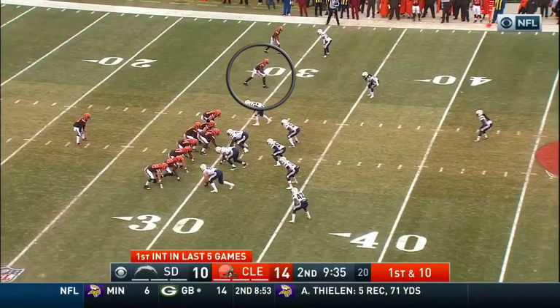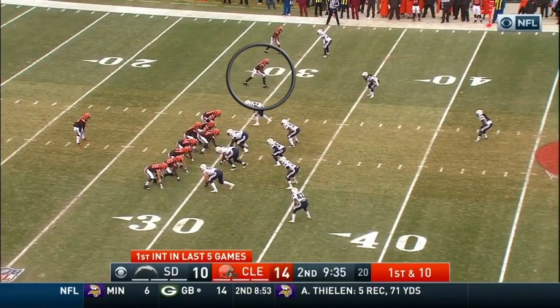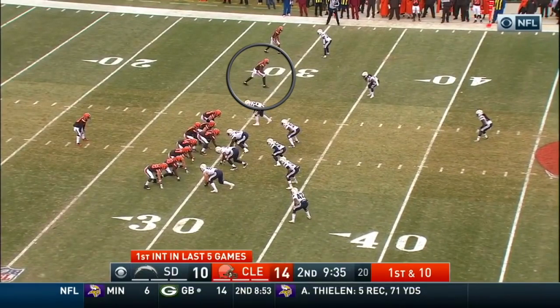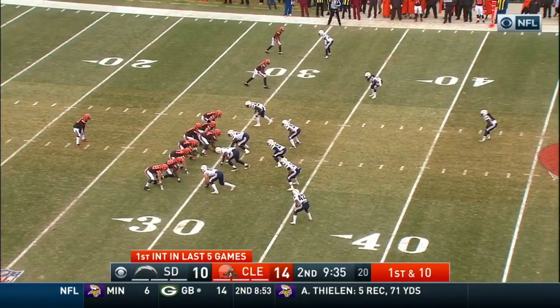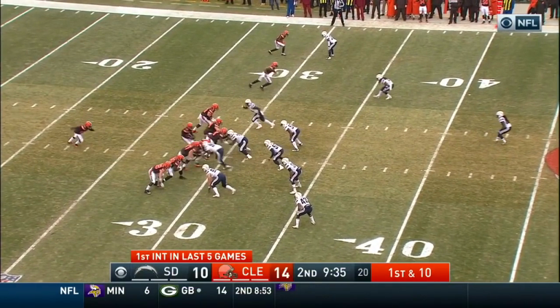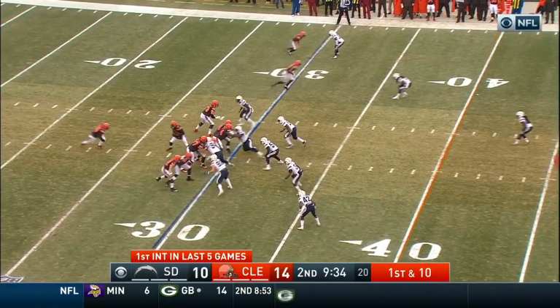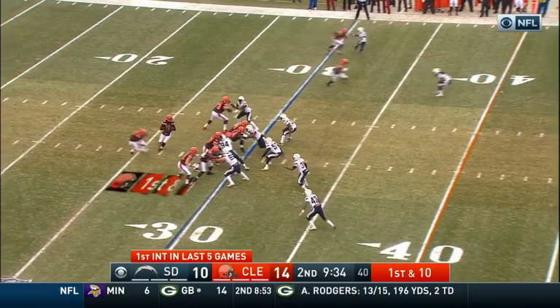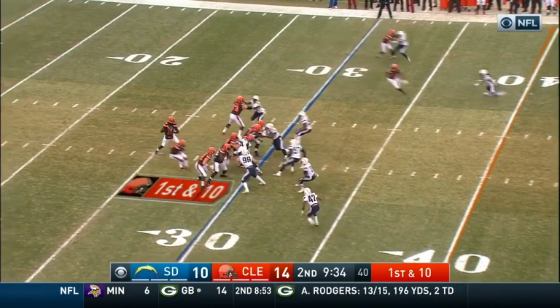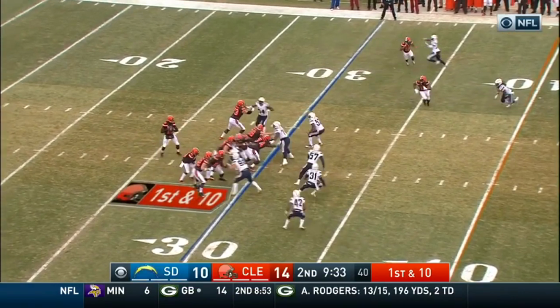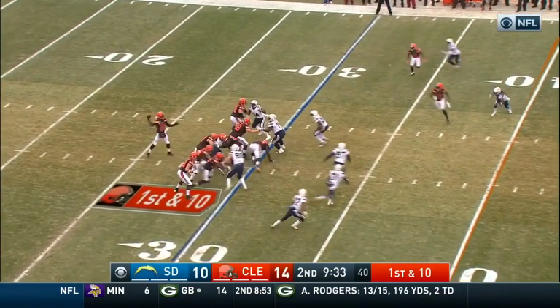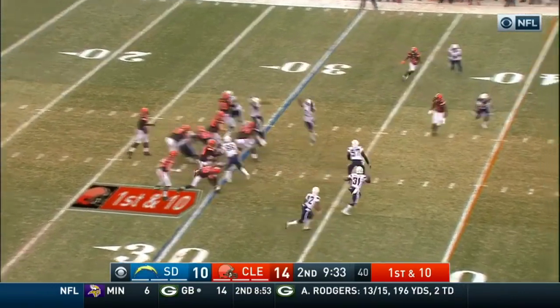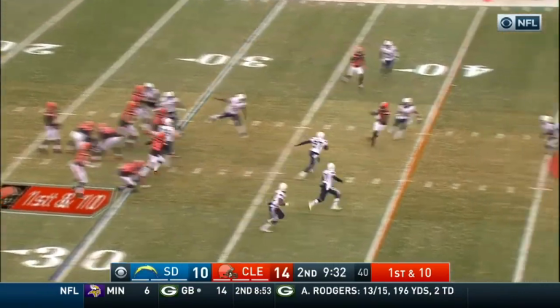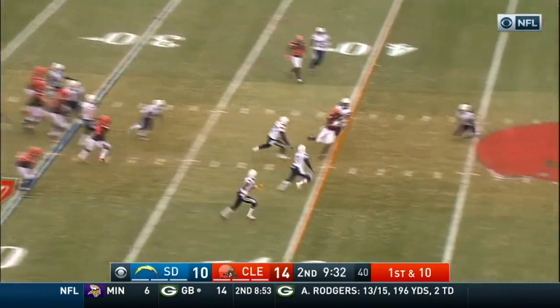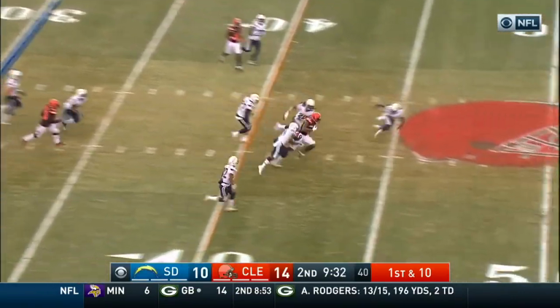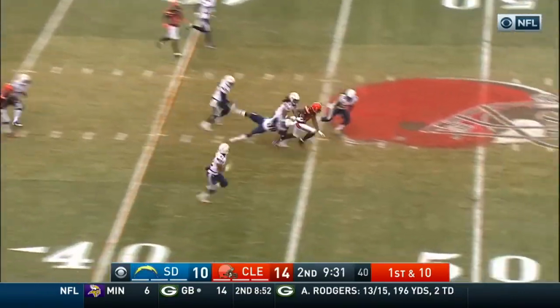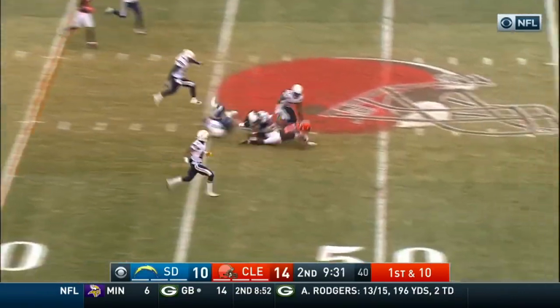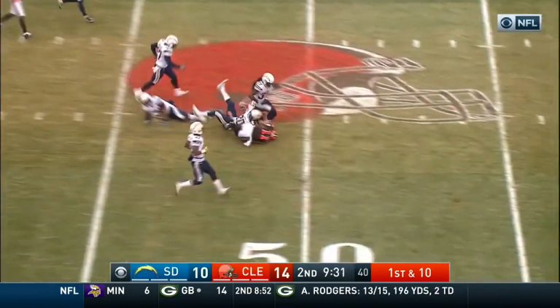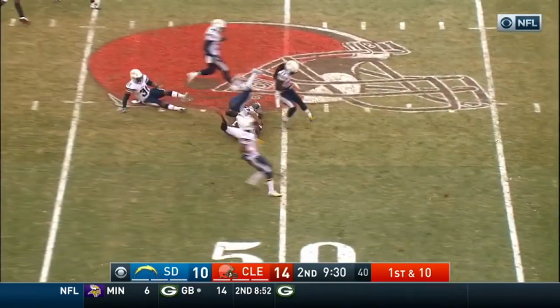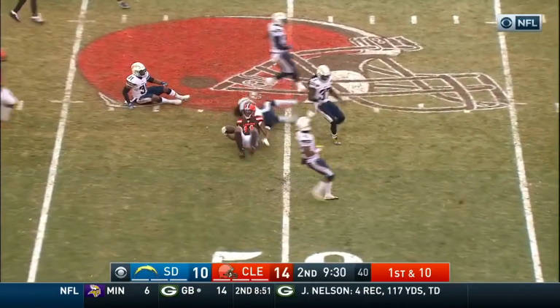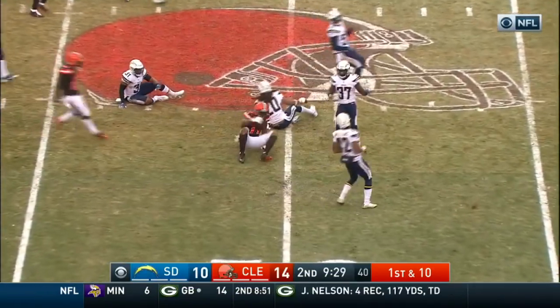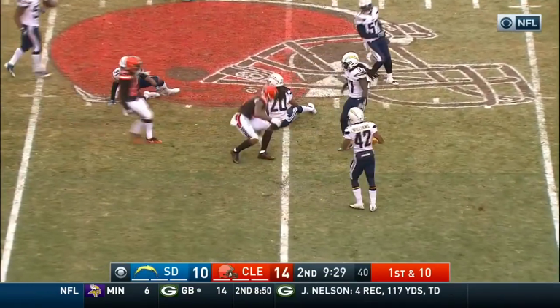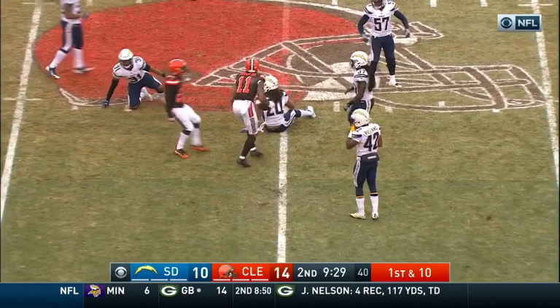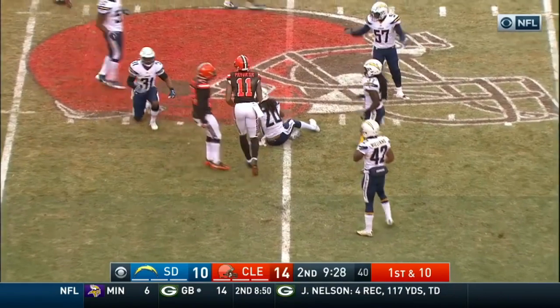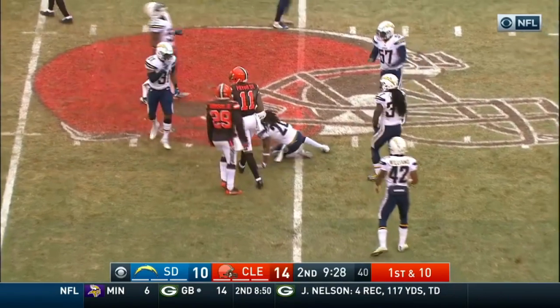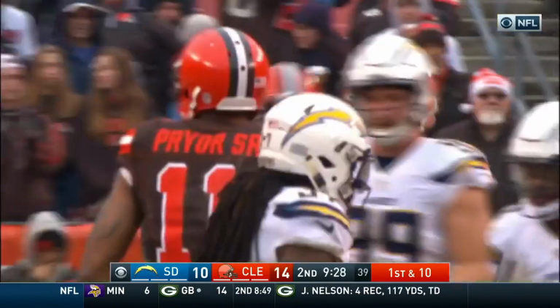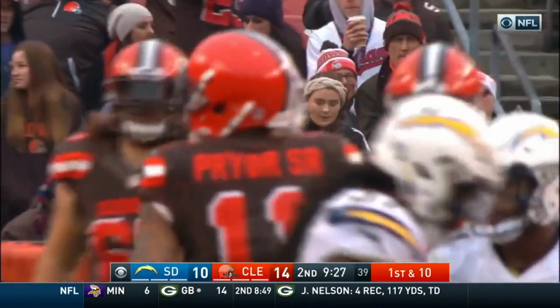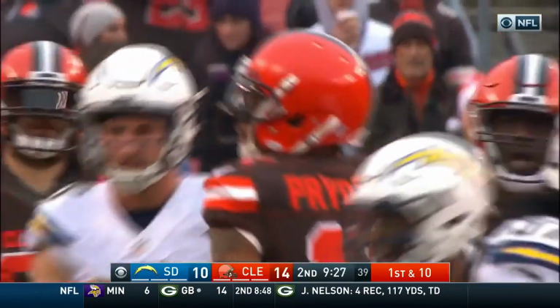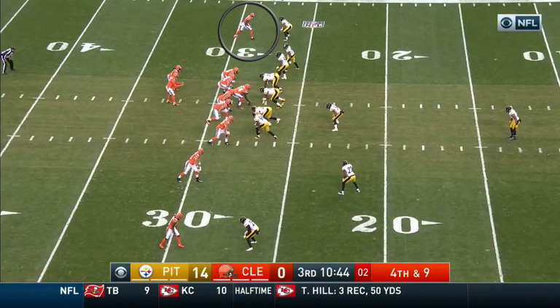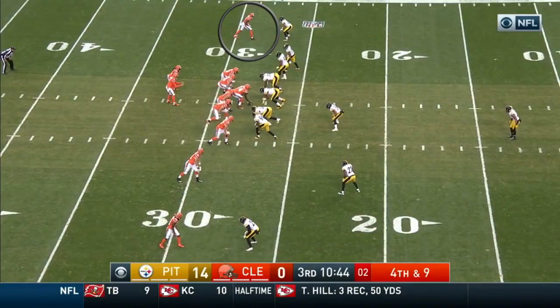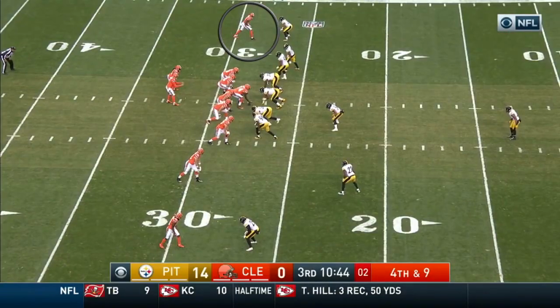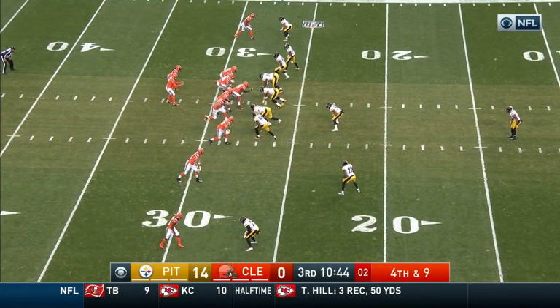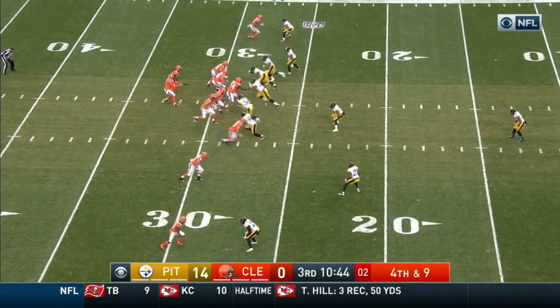Right here we have the play action slant — this is one of the Cleveland Browns' favorite plays, especially for Terrell Pryor, who loves the slants. Easy completion because the play action sucks up the linebacker.